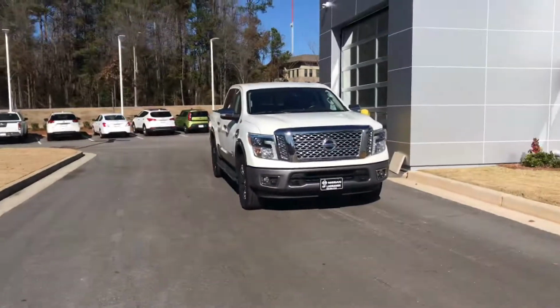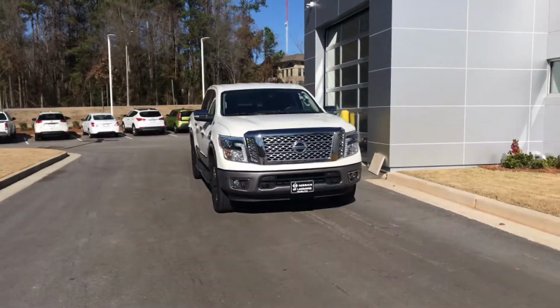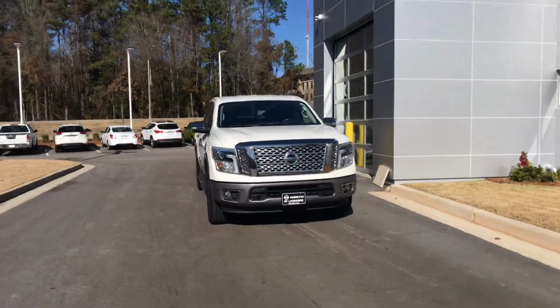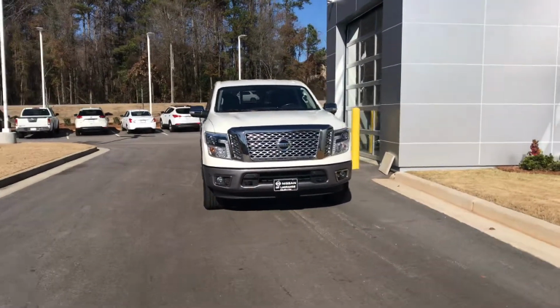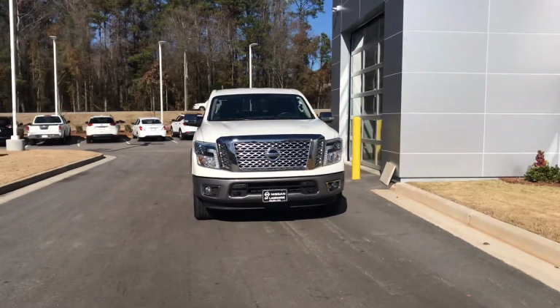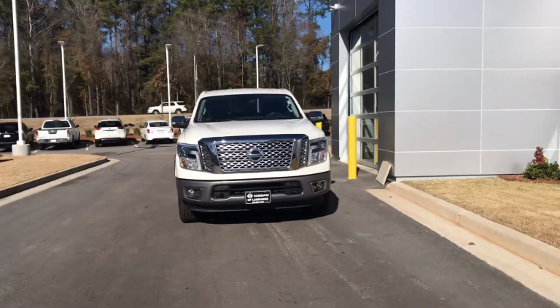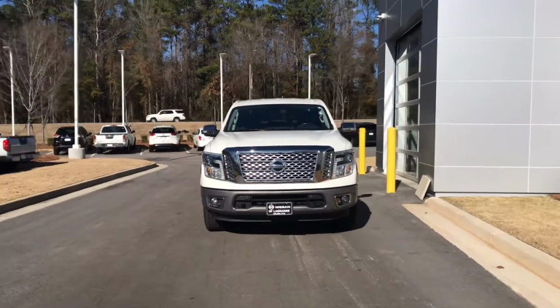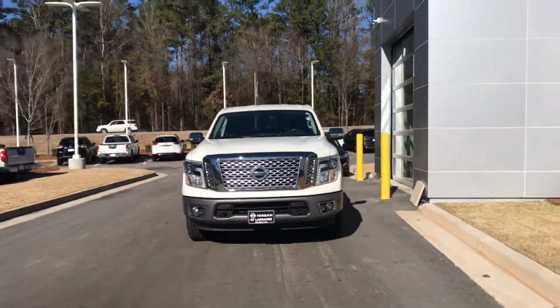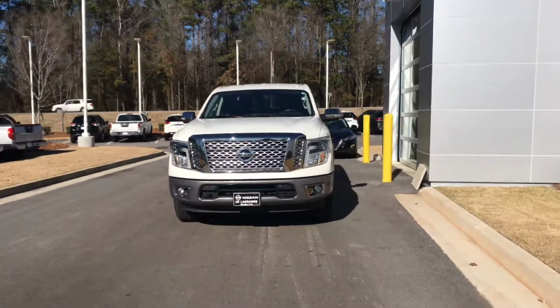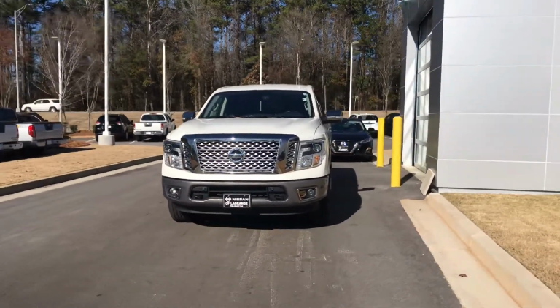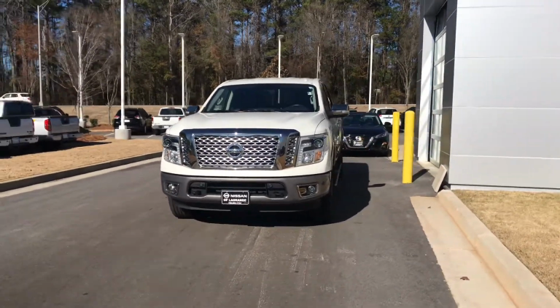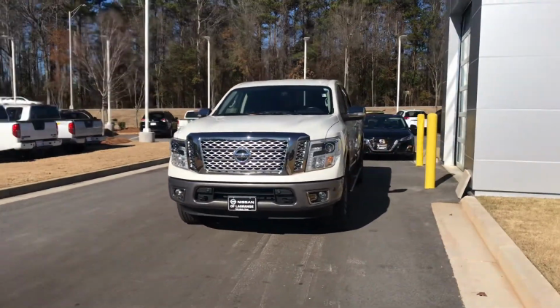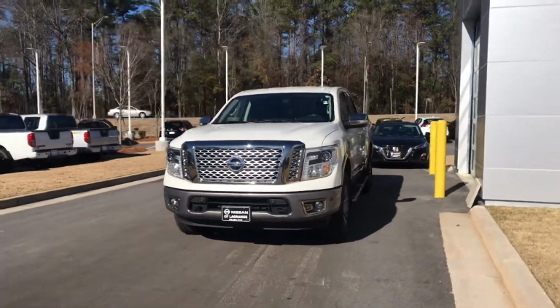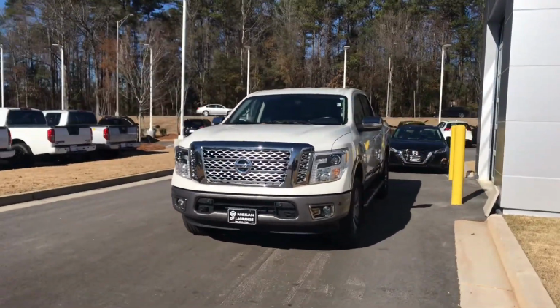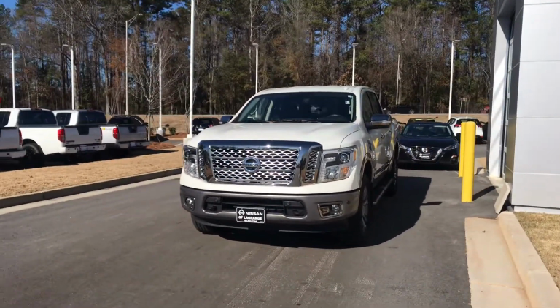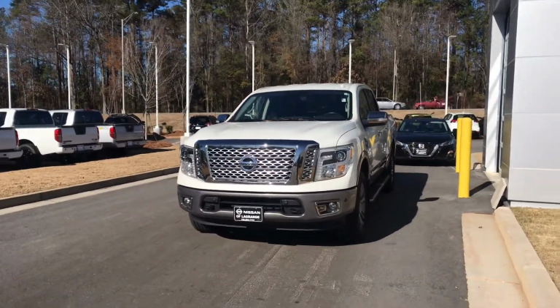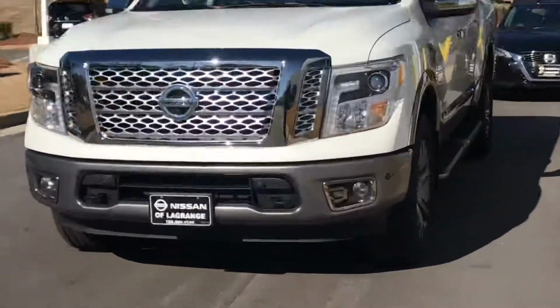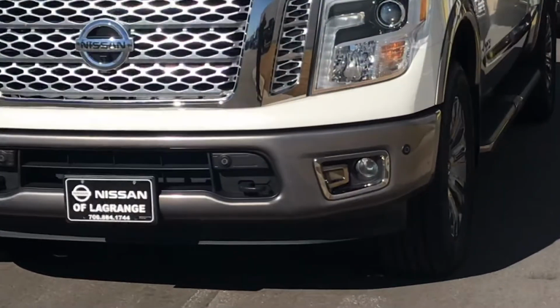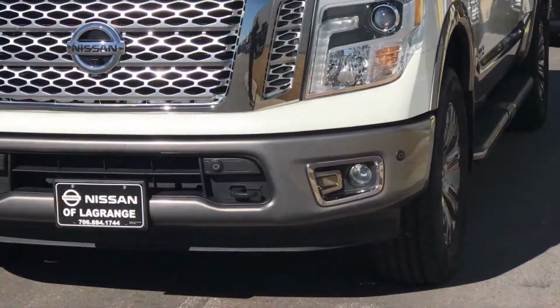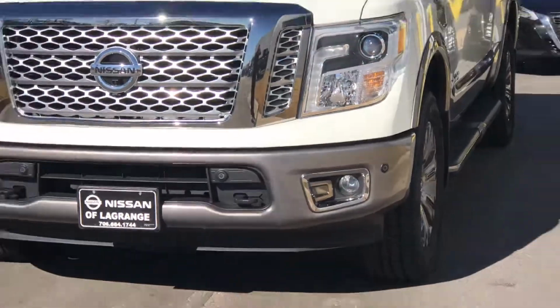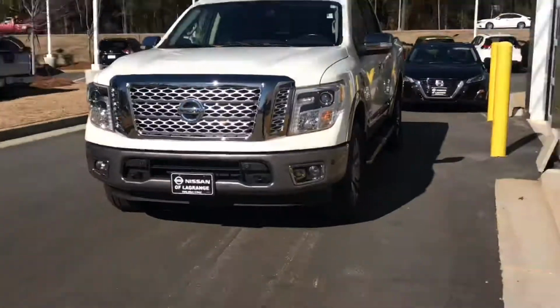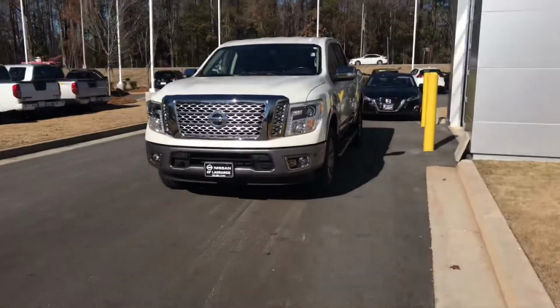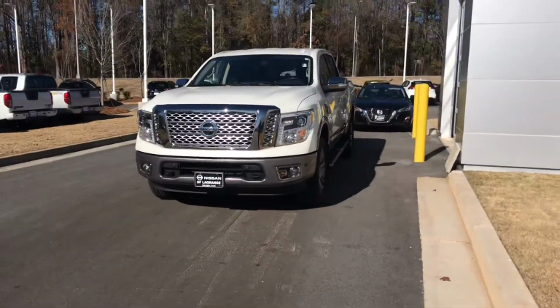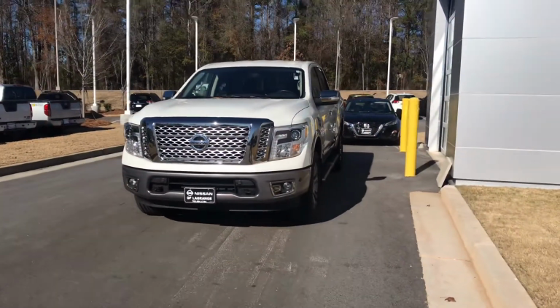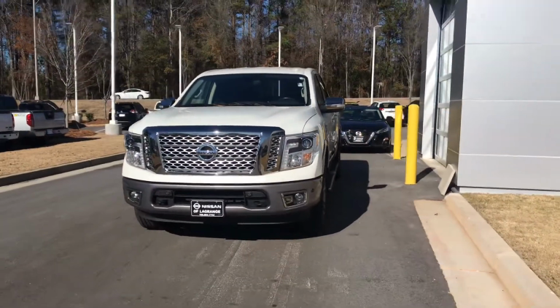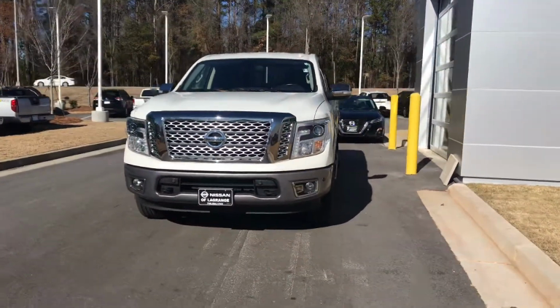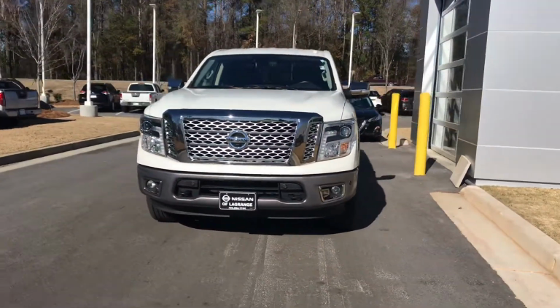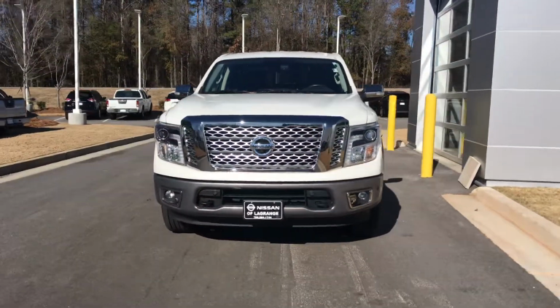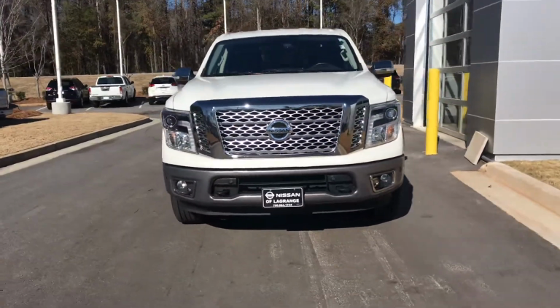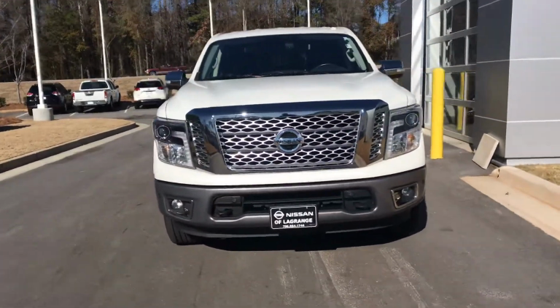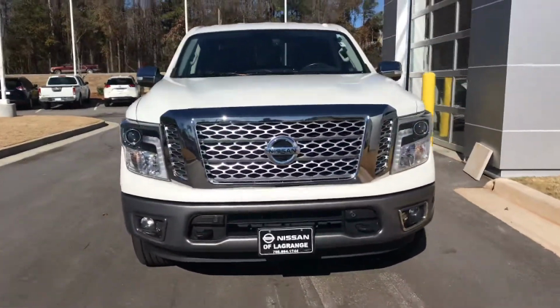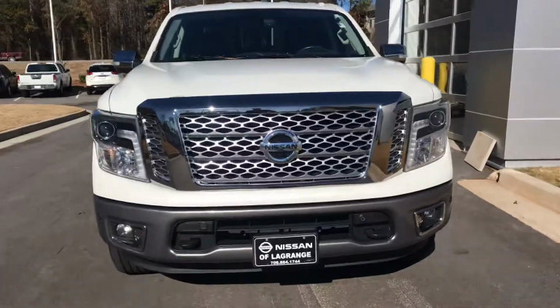Super nice truck, very clean — again, top of the line. As you can see, it has your sonar on the front, so if you're getting too close to an object it'll detect that, as well as your 360 camera.